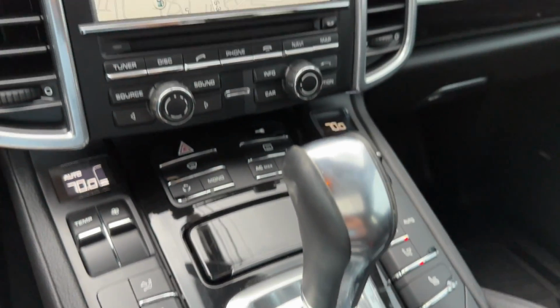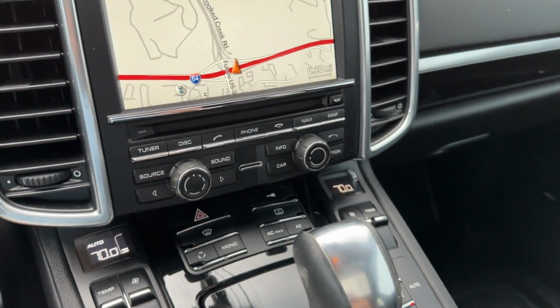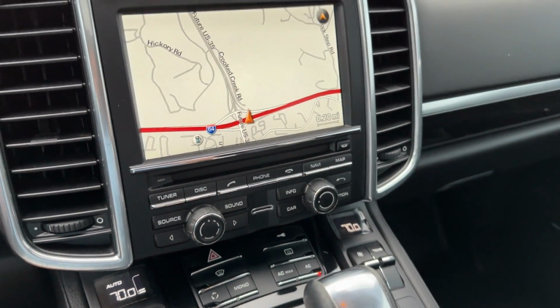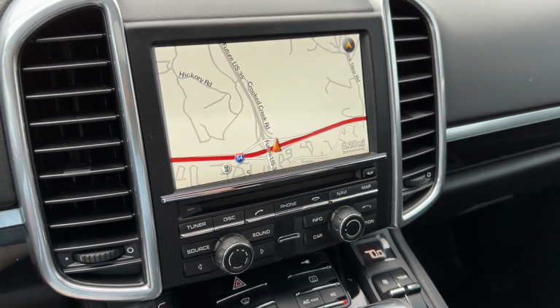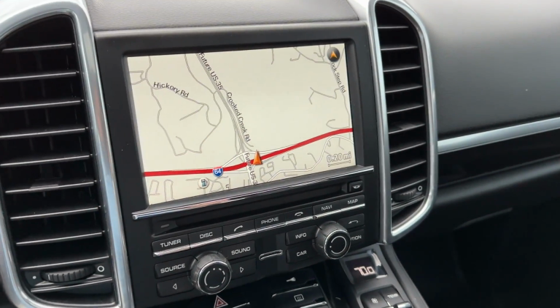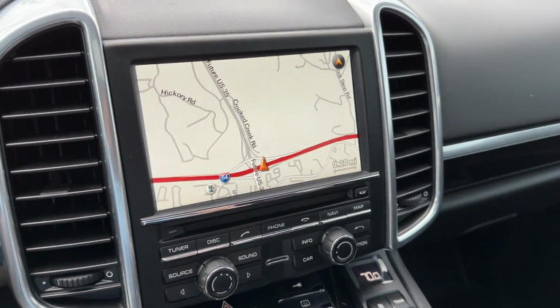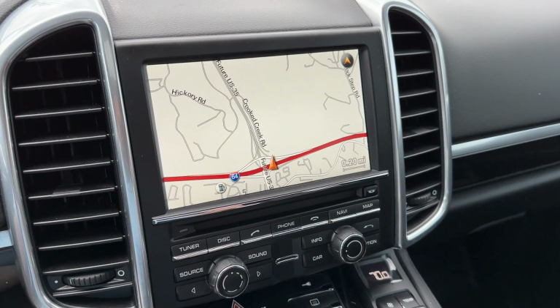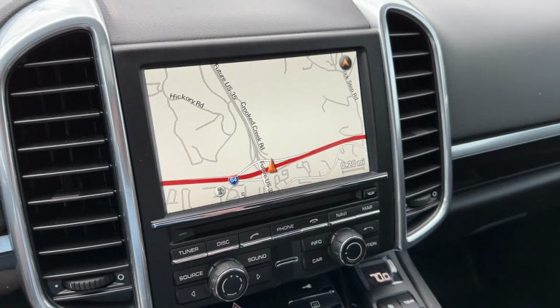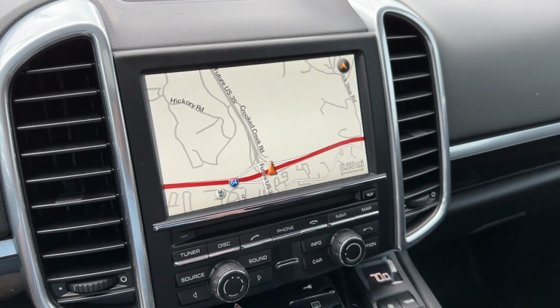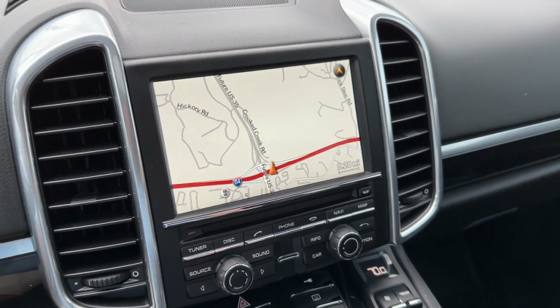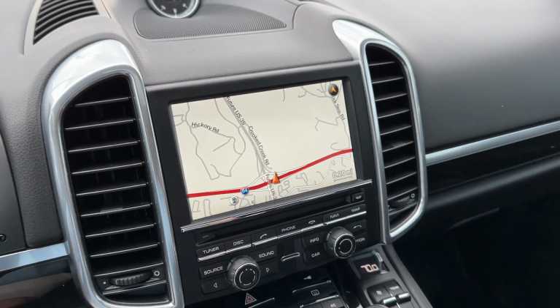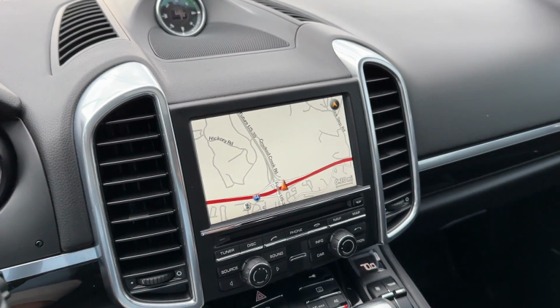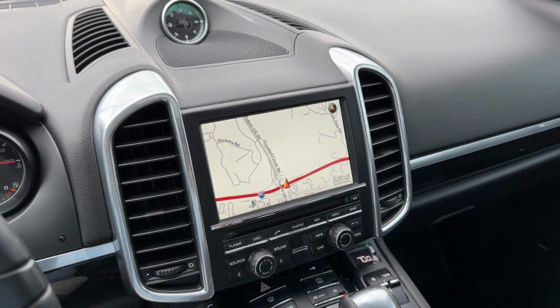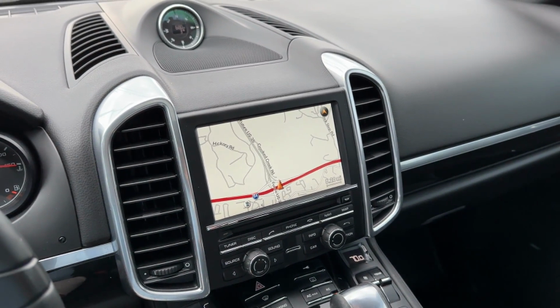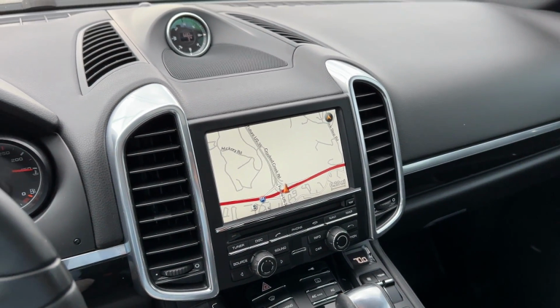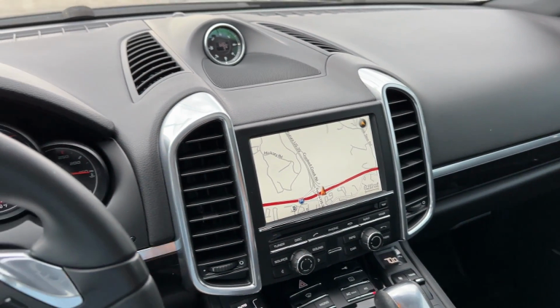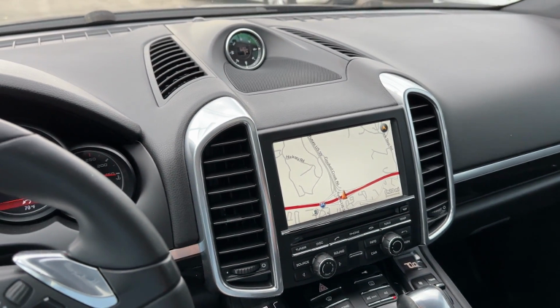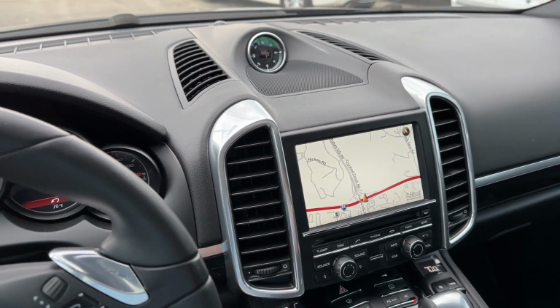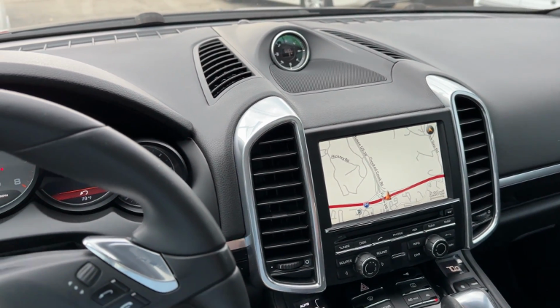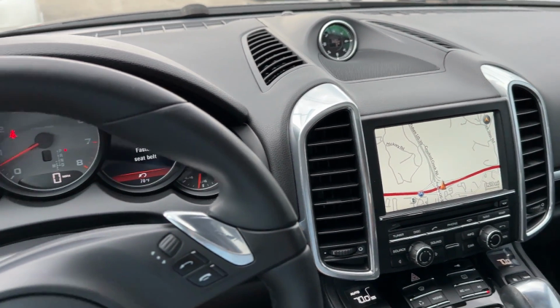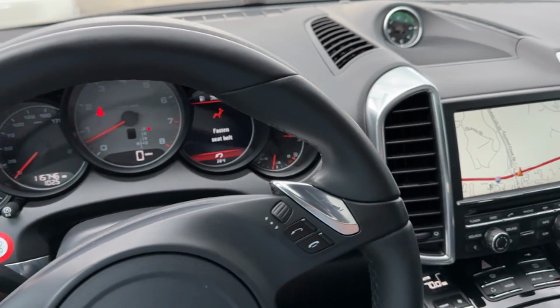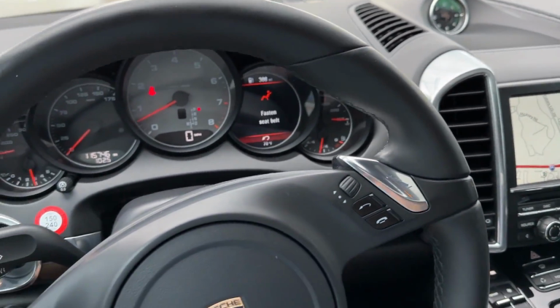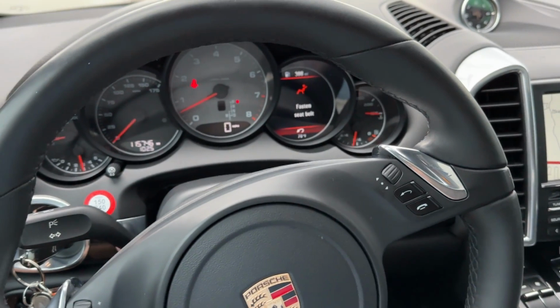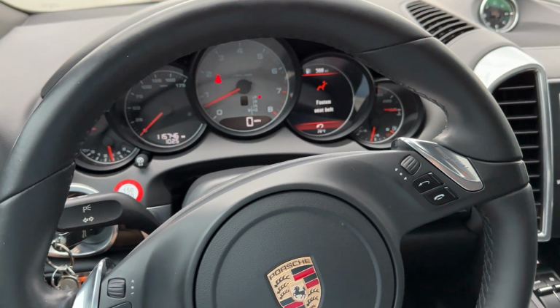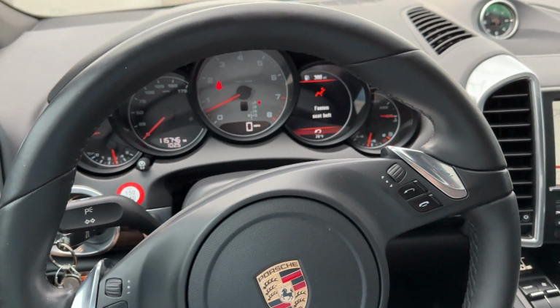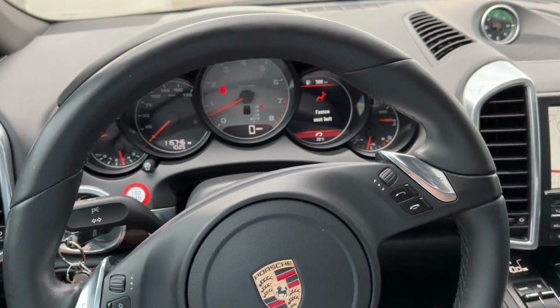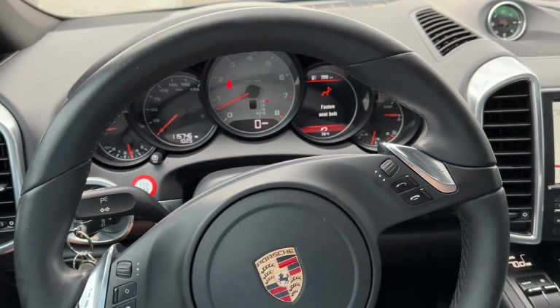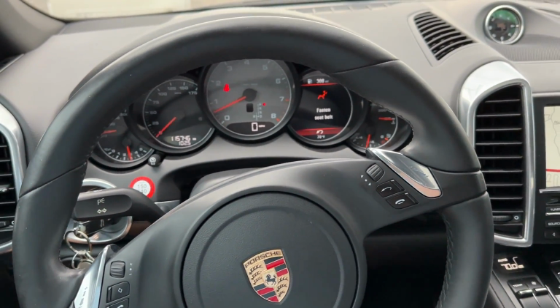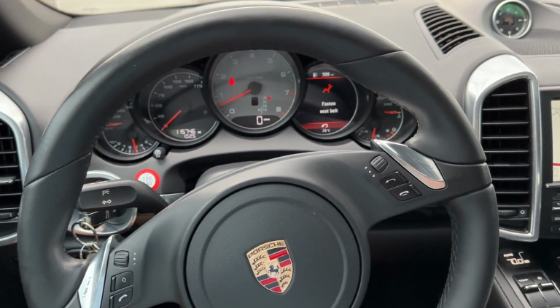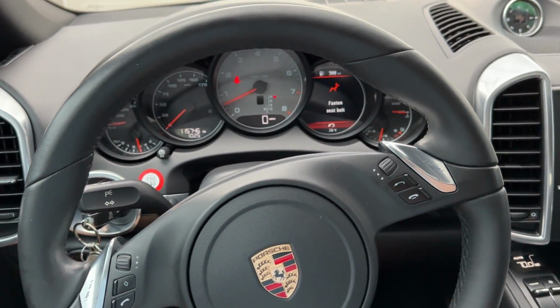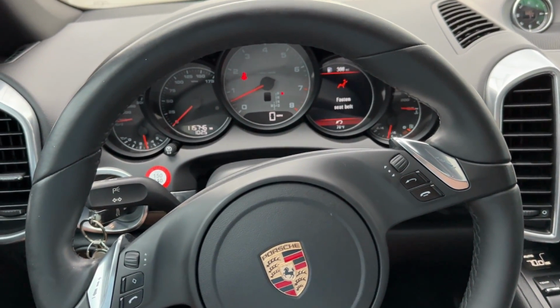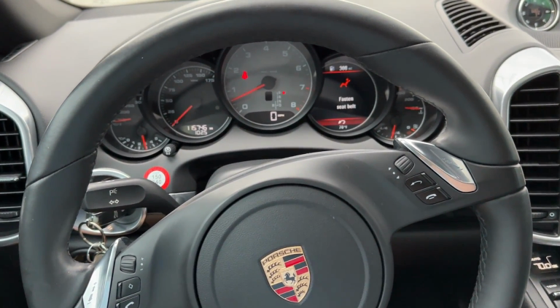Heated seats. The really nice Porsche MMI — all the phone connectivity, Bluetooth, everything you want. Very clean car. It's going to sell to the first person that's serious that looks at it, because there's no way to fault it. Give us a call today: 502-245-1410.